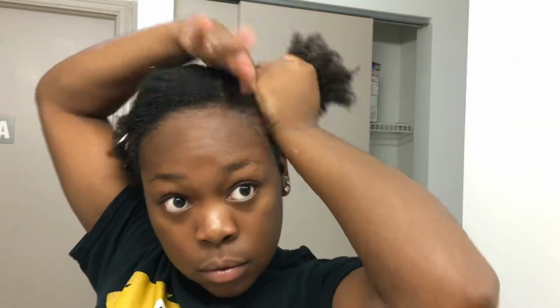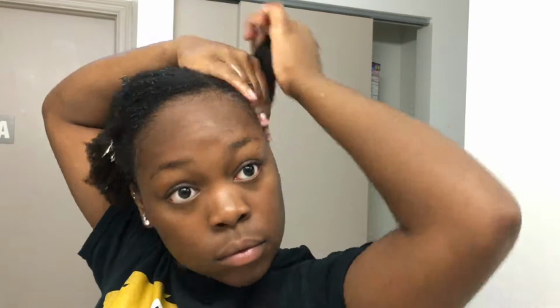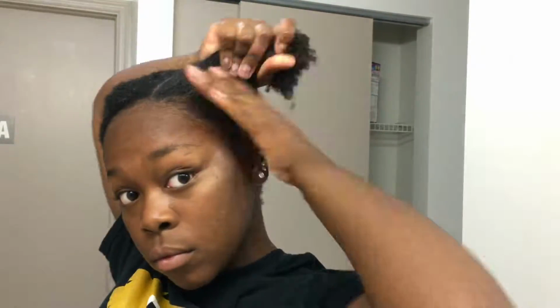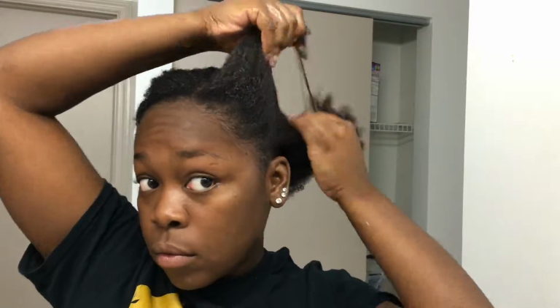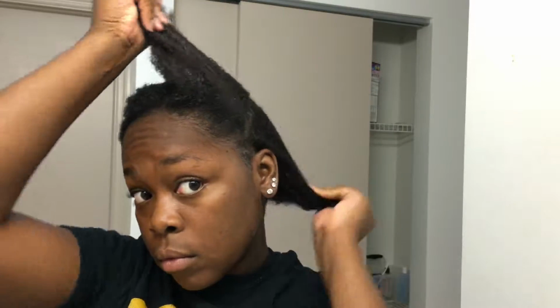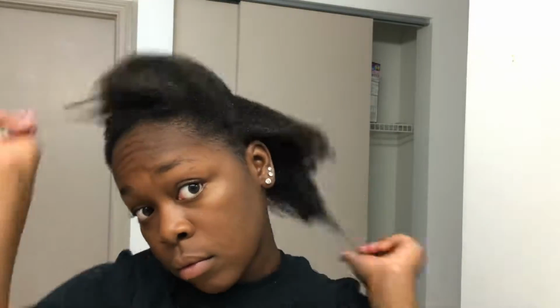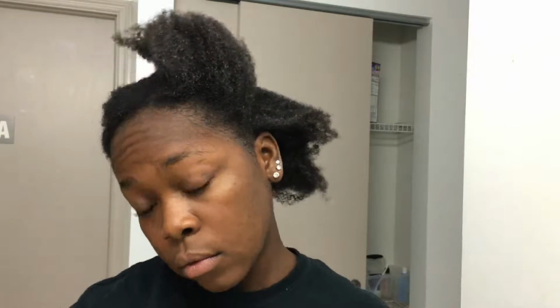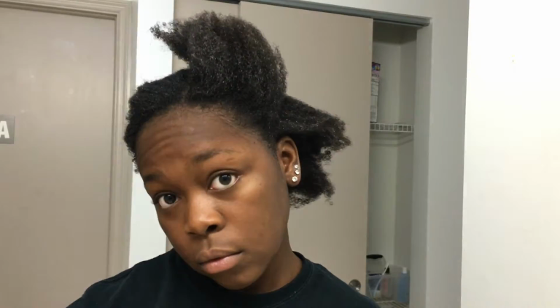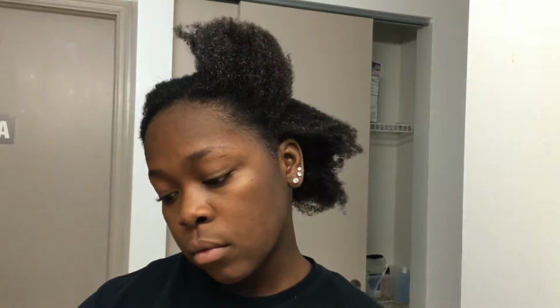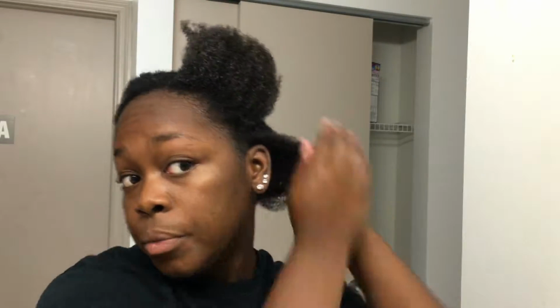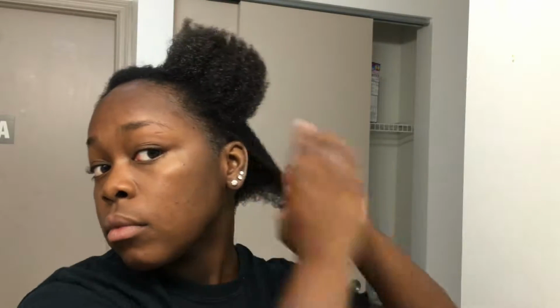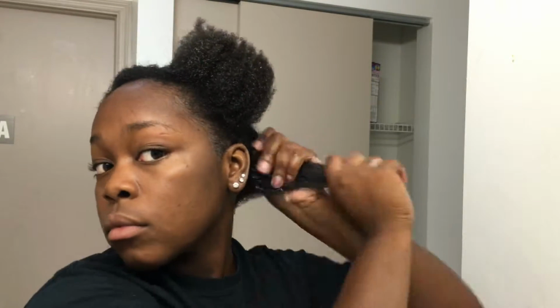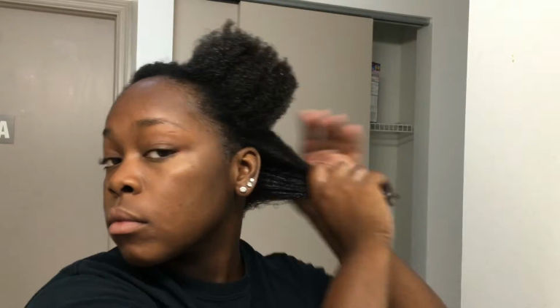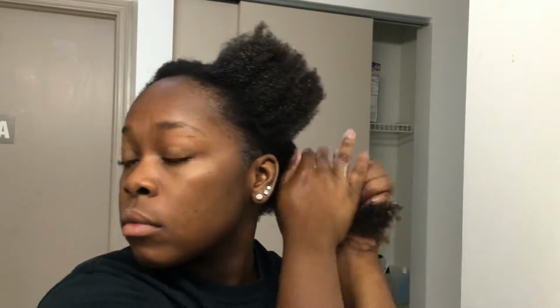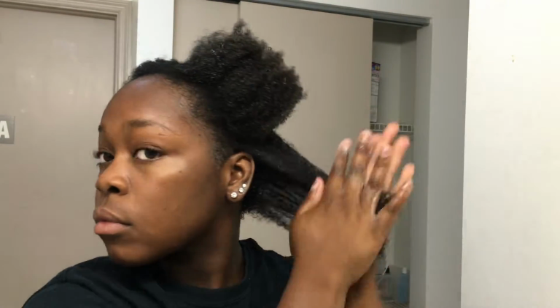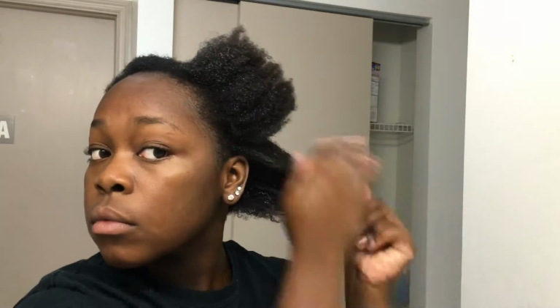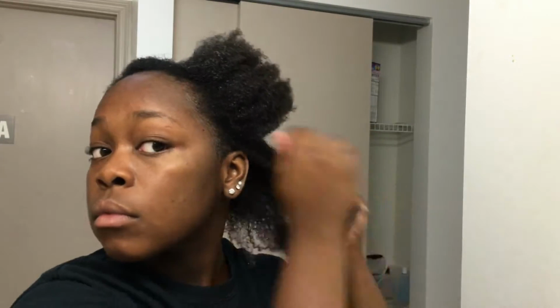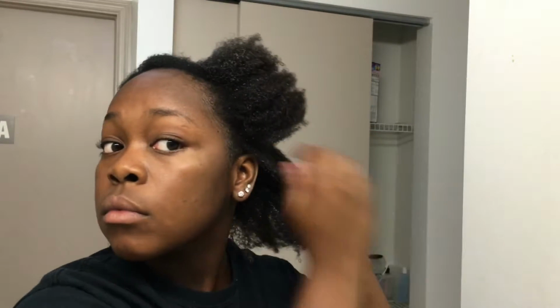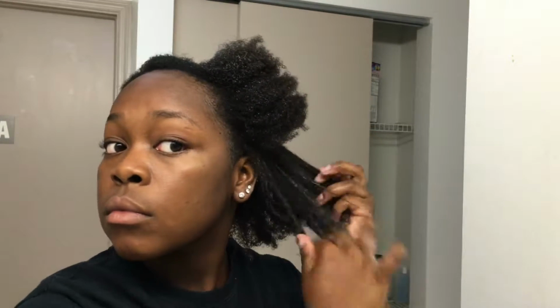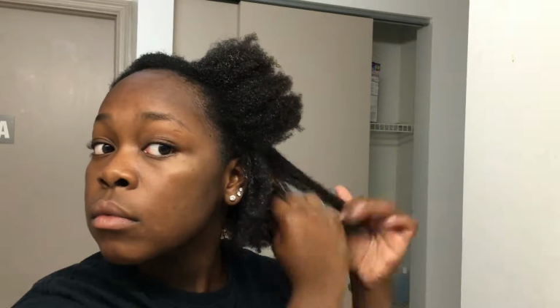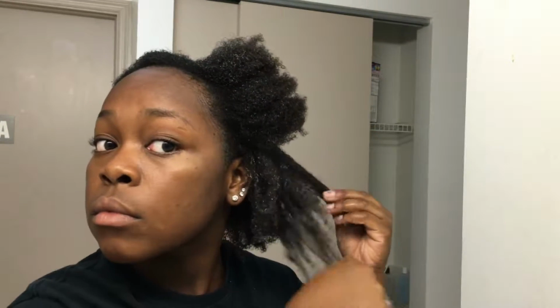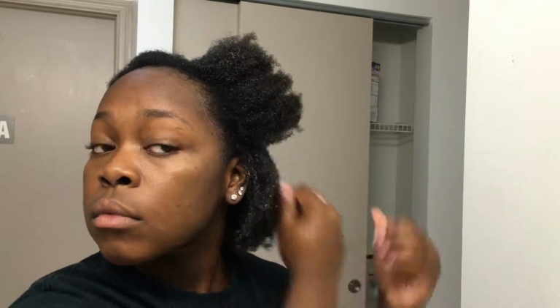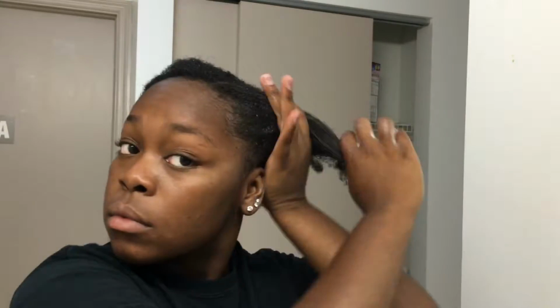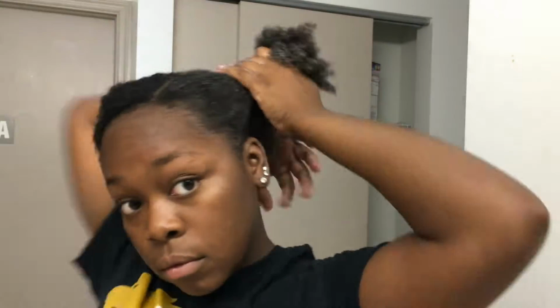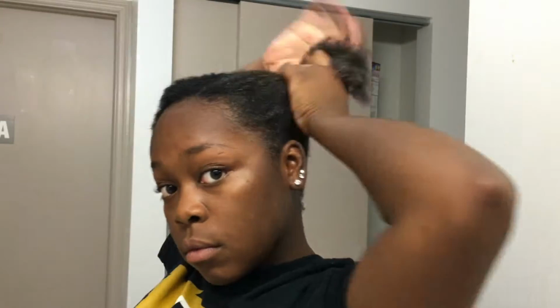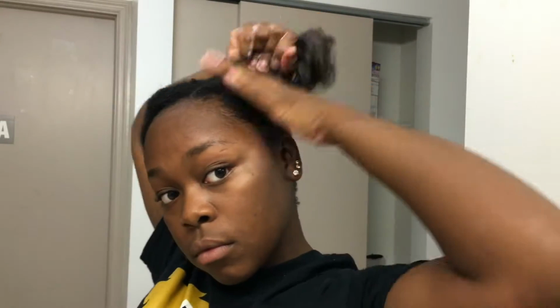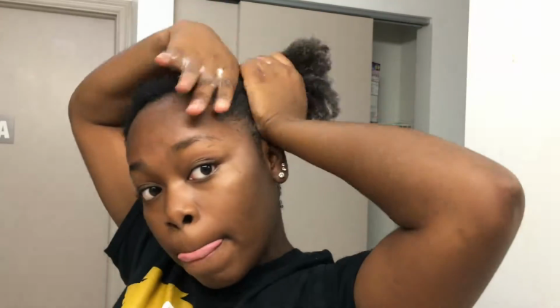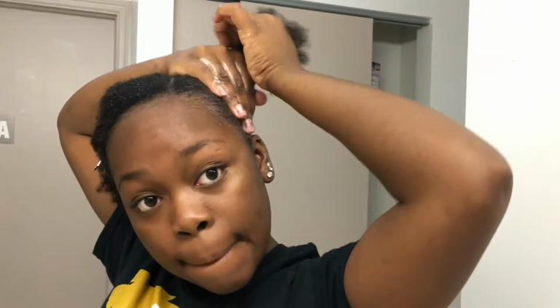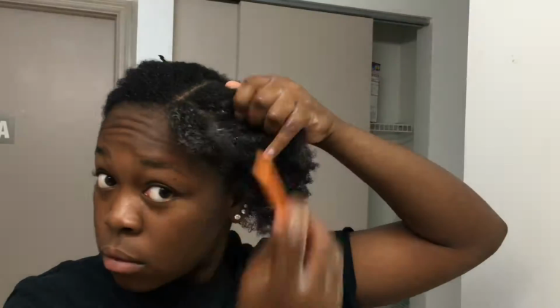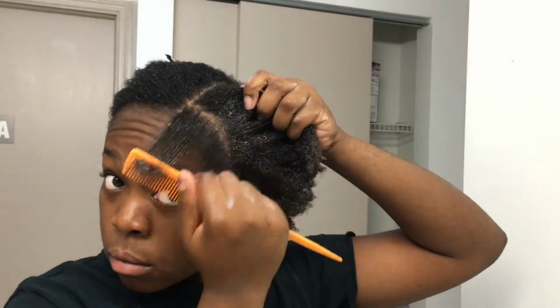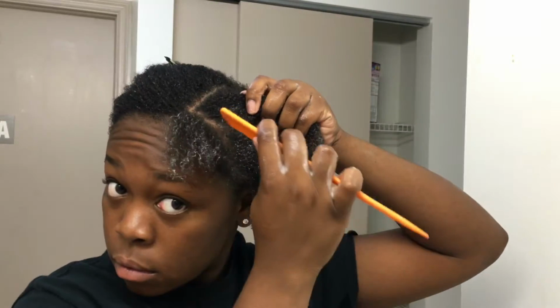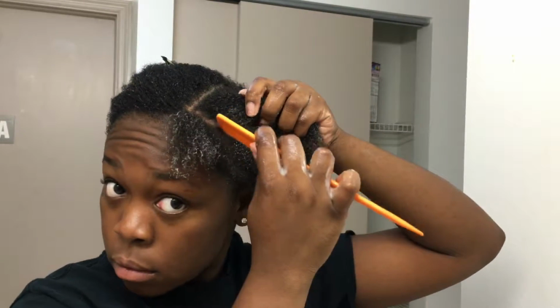And I'm just moisturizing my hair. You guys can go ahead and moisturize your hair however you normally do. I'm just using a couple of products from Shea Moisture — it's the Jamaican Black Castor Oil line.